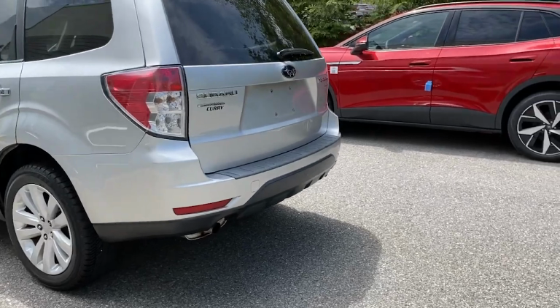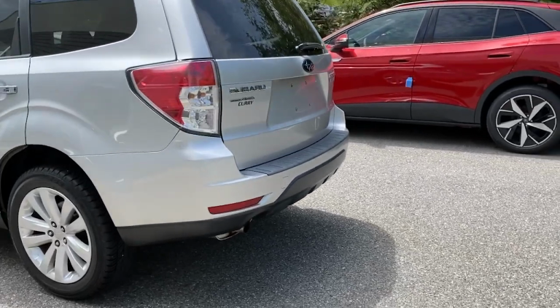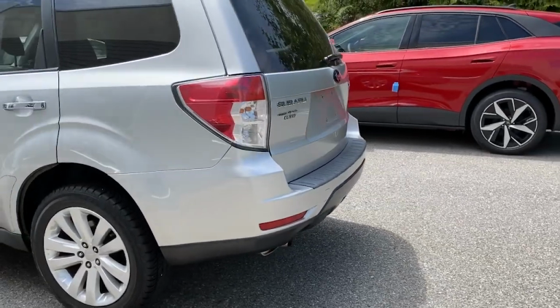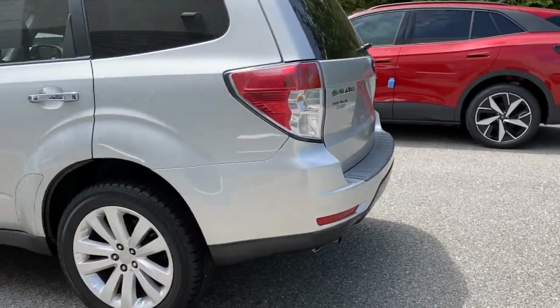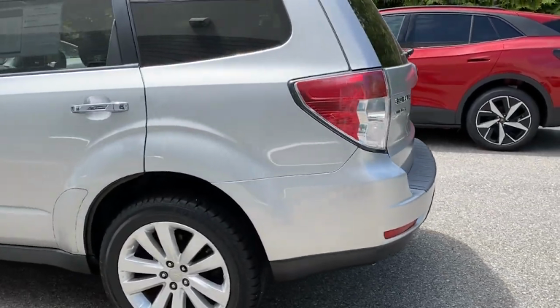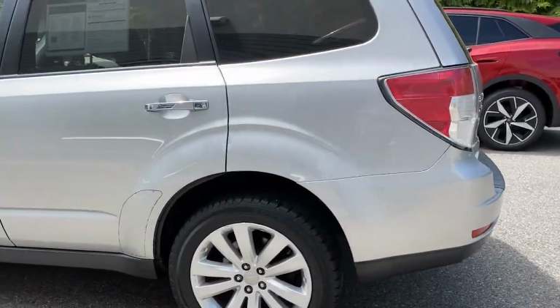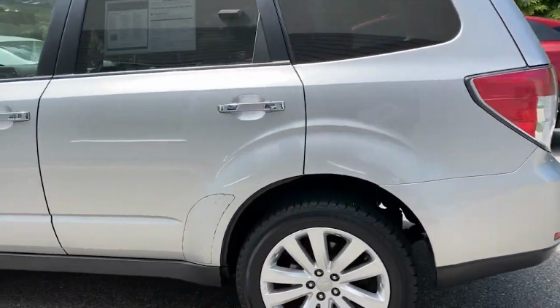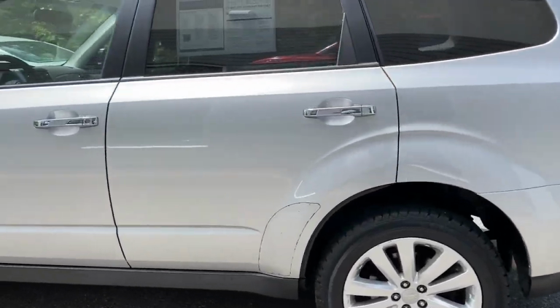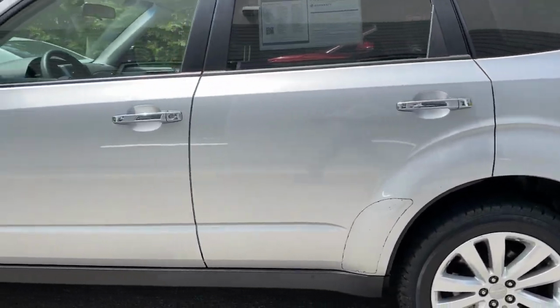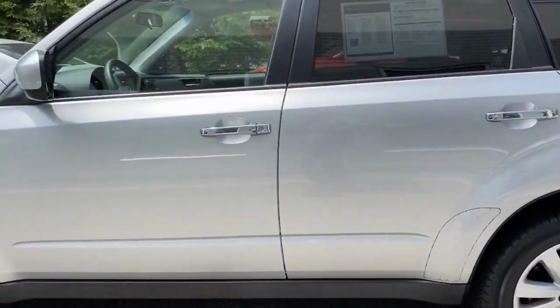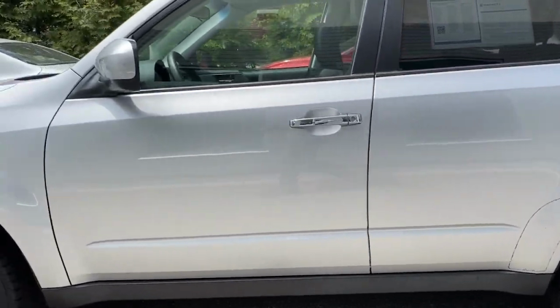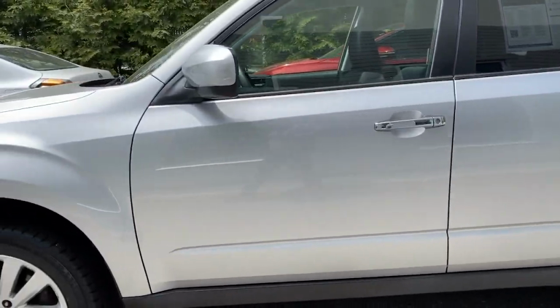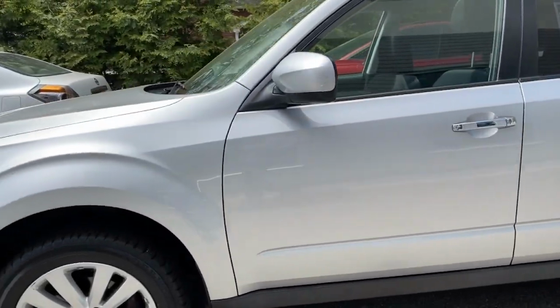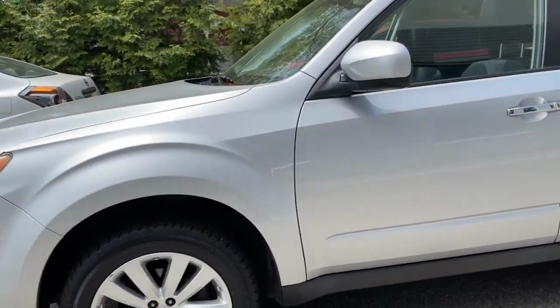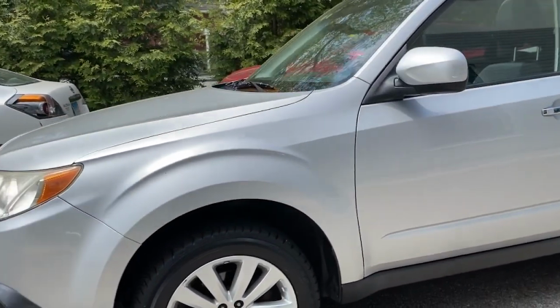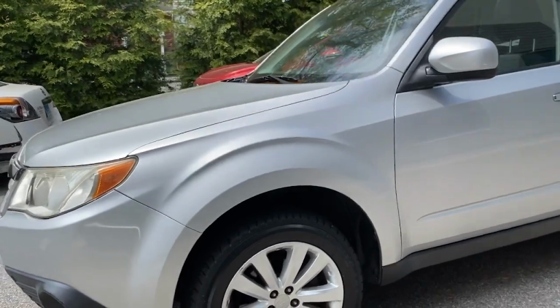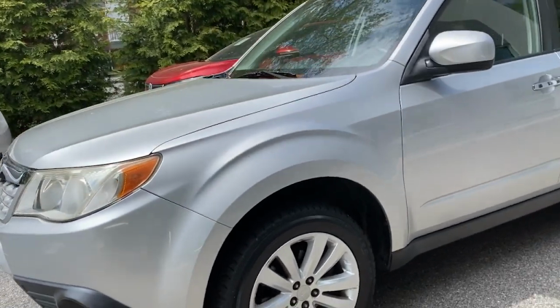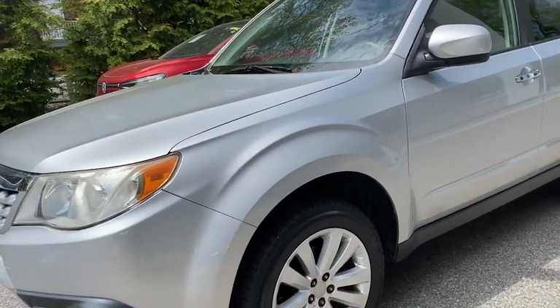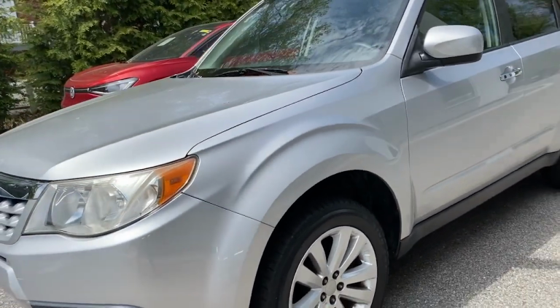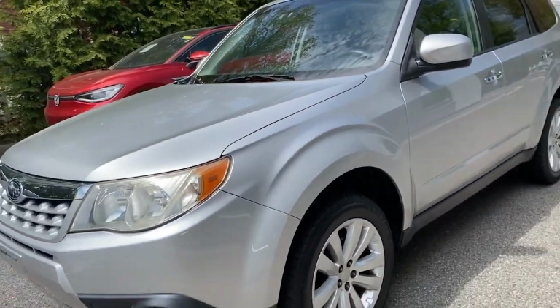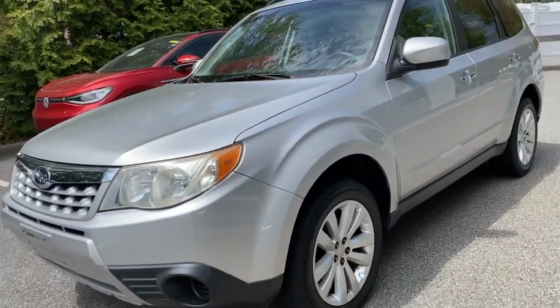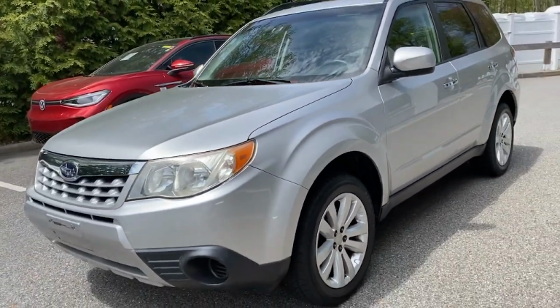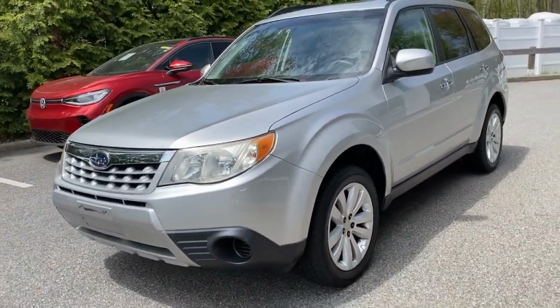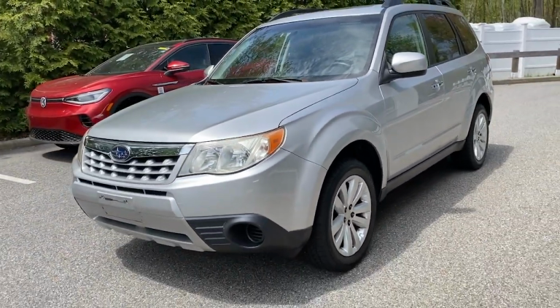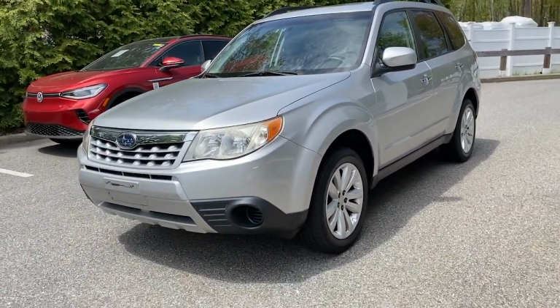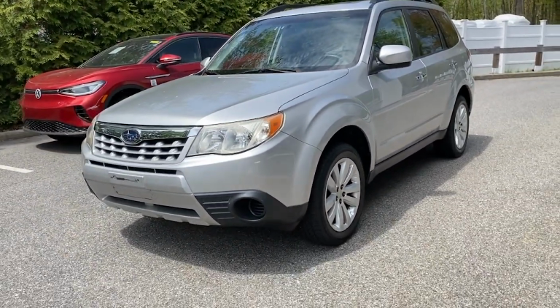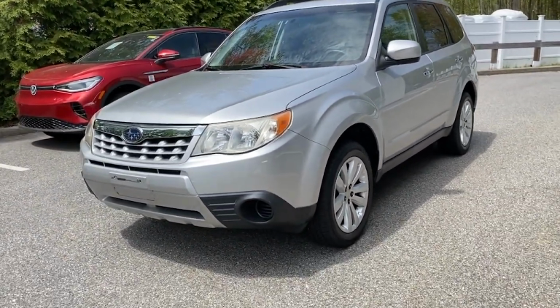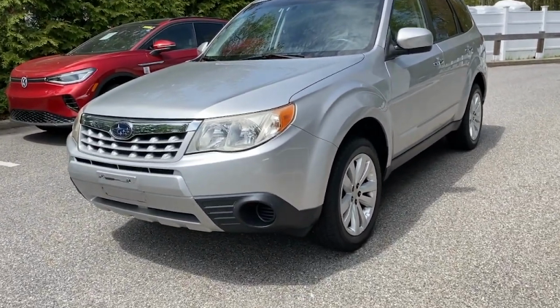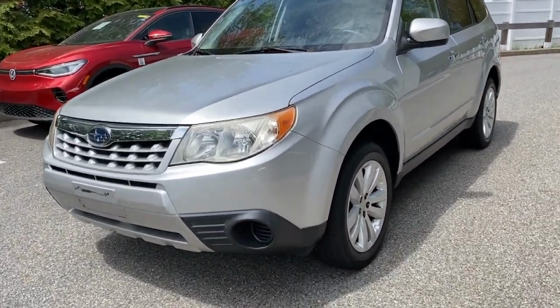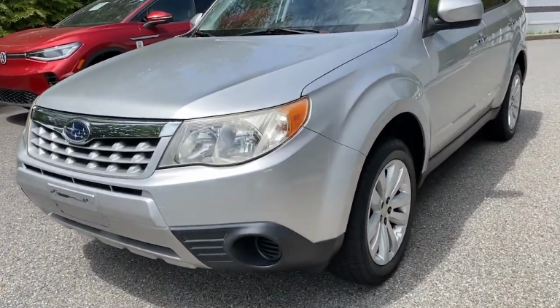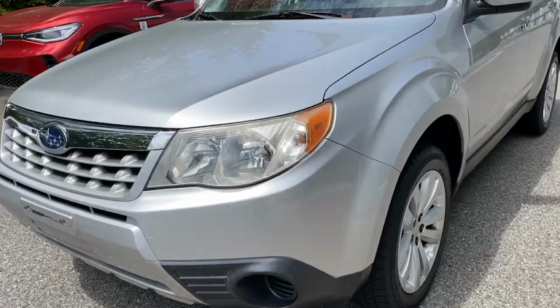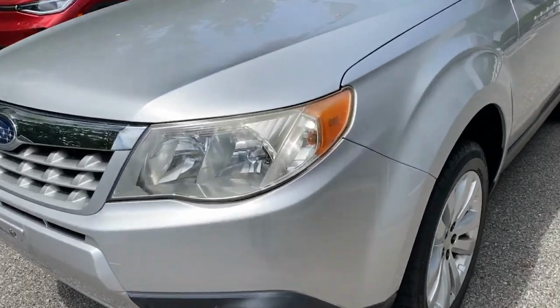Spacious and refined, this crossover offers desirable safety and connectivity features at a surprisingly affordable price. These are just some of the great options this vehicle comes with.